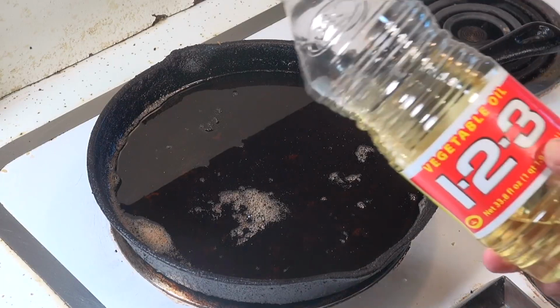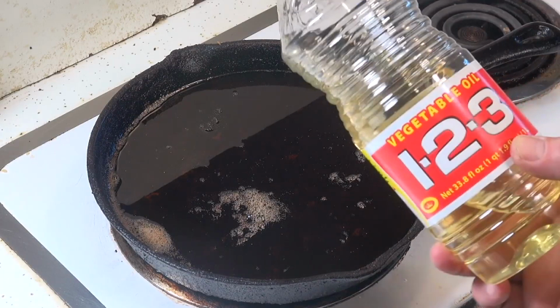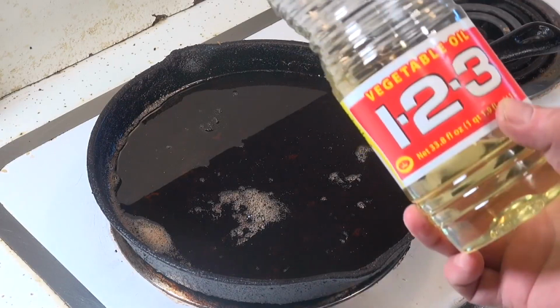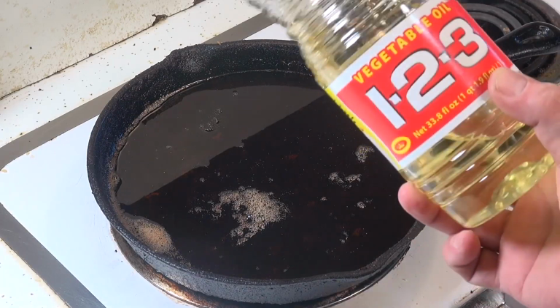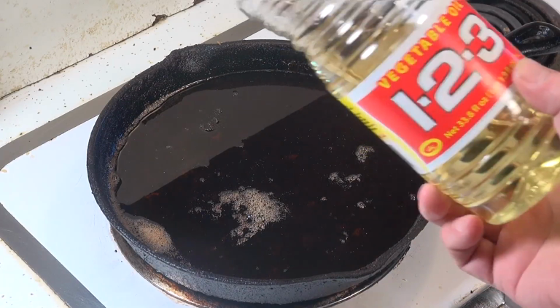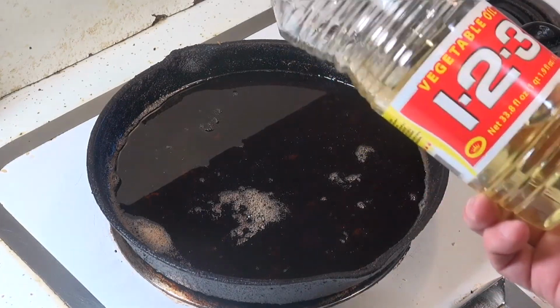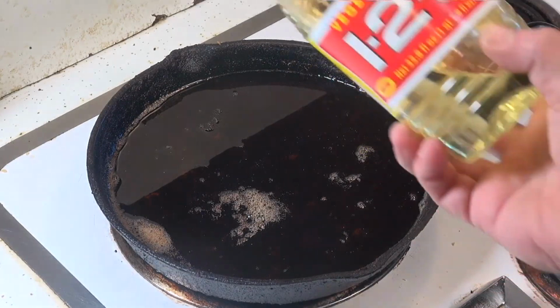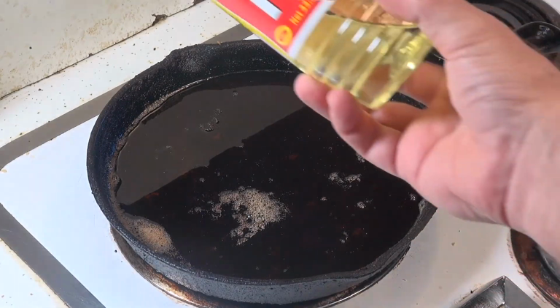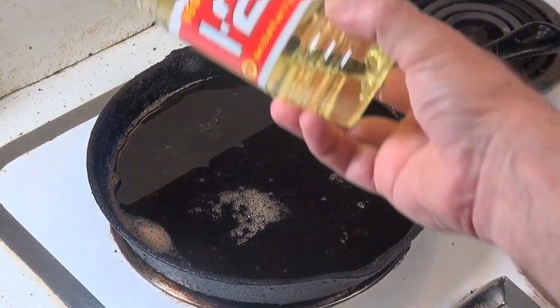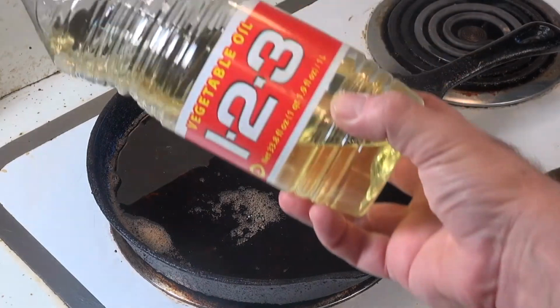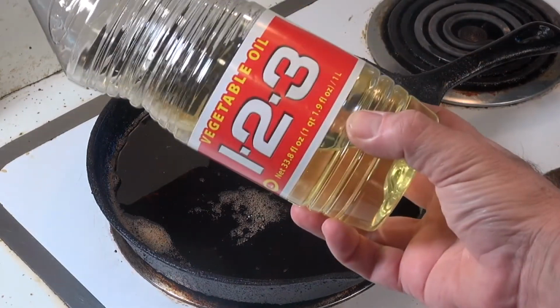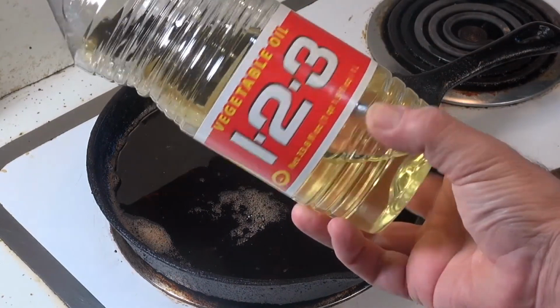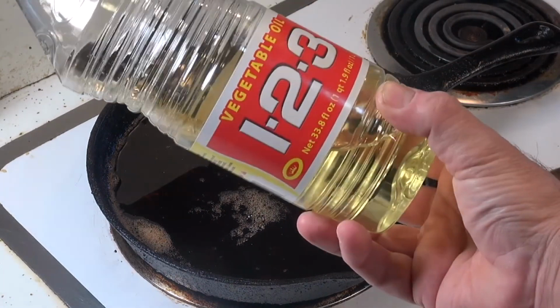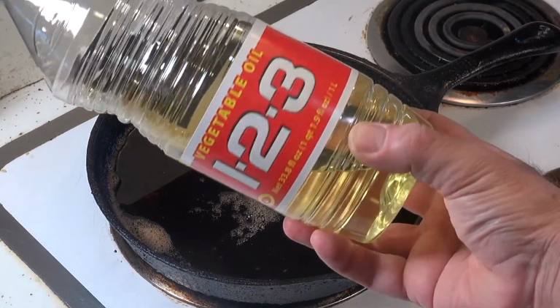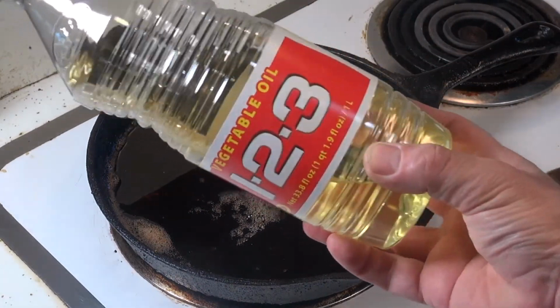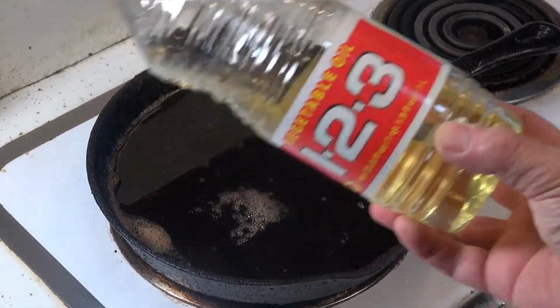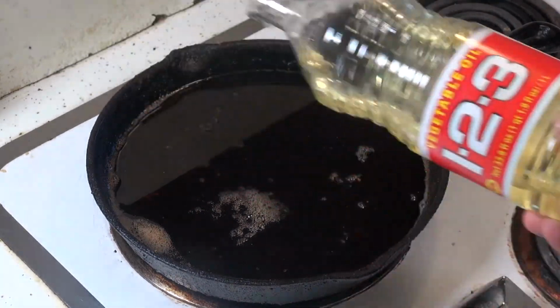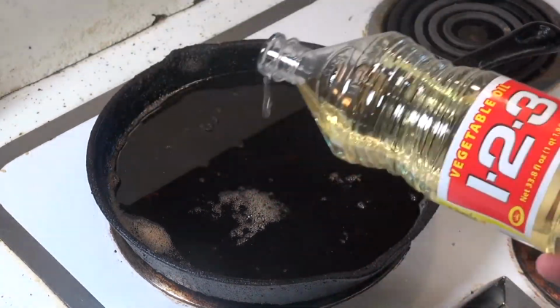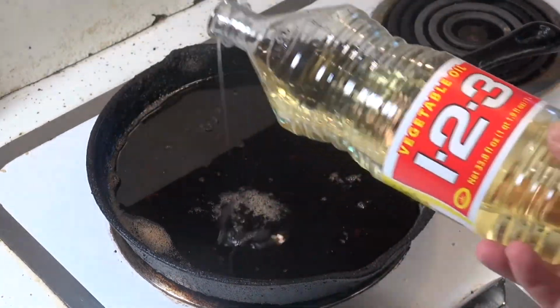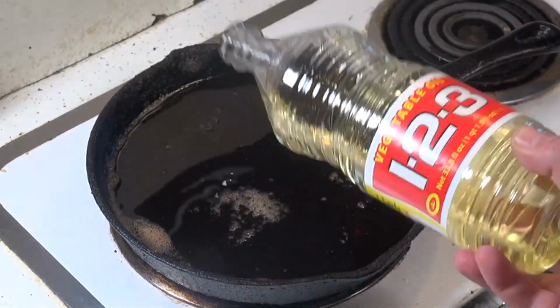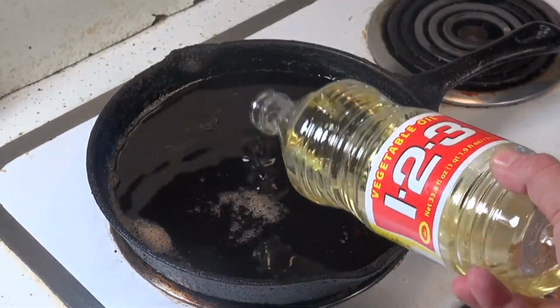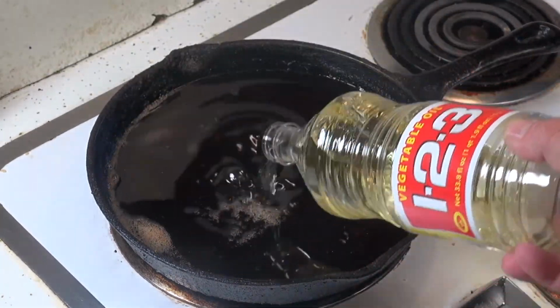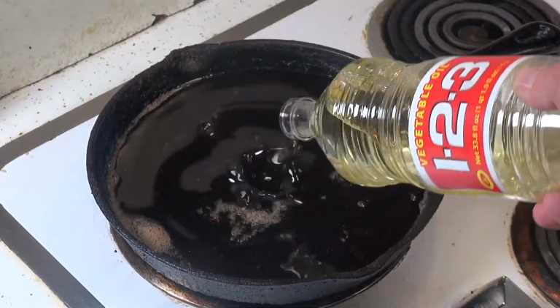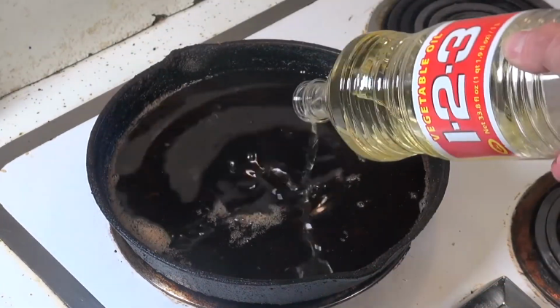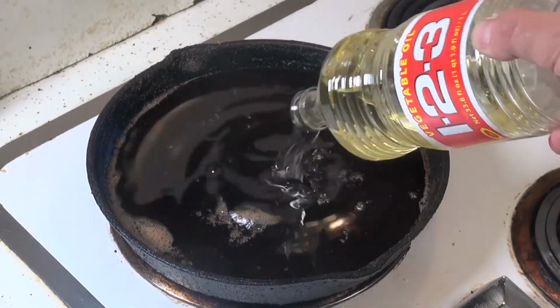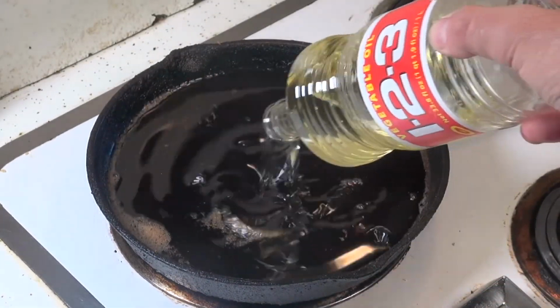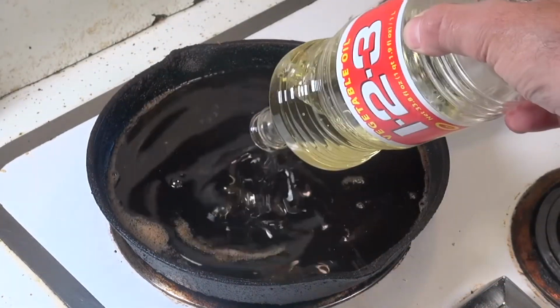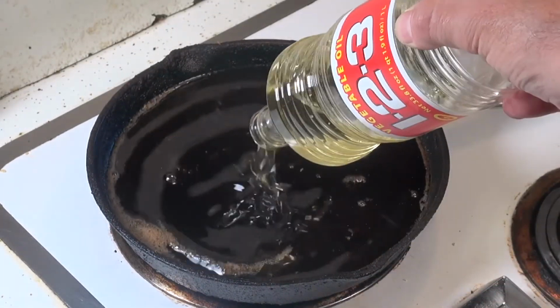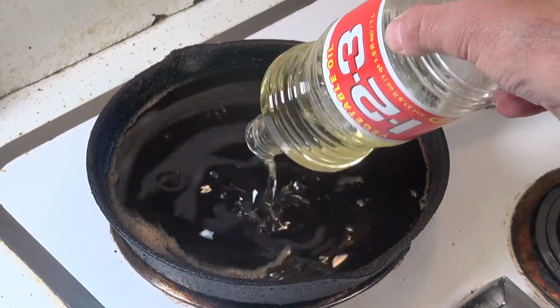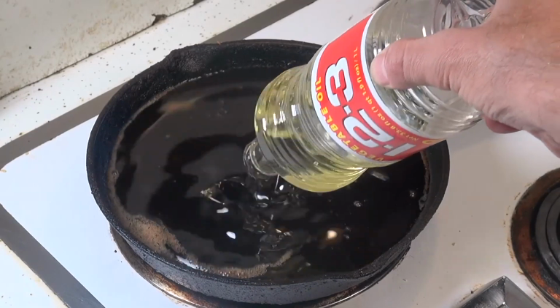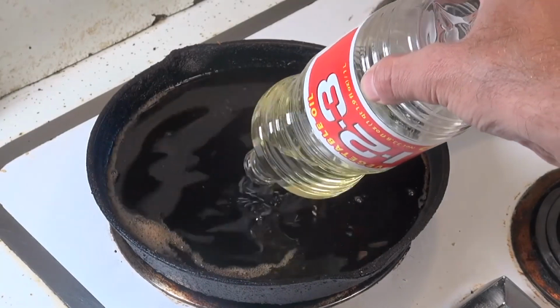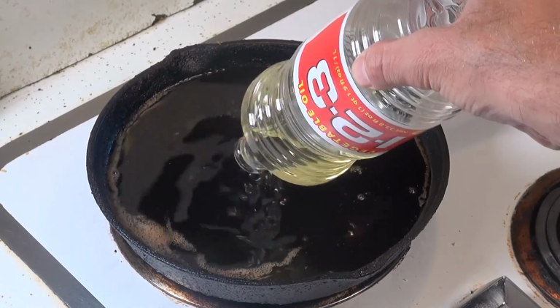We're gonna heat up this old peanut oil and add some vegetable oil, bring that to 375 degrees.